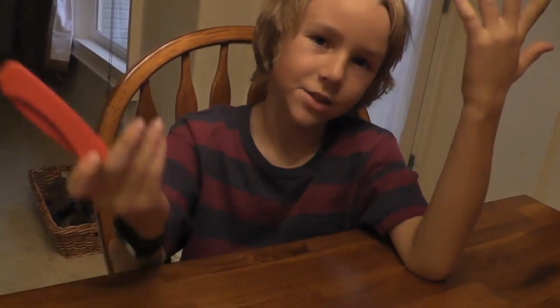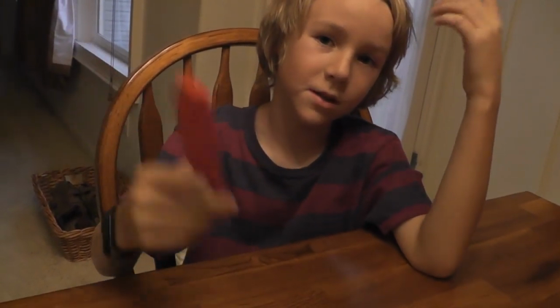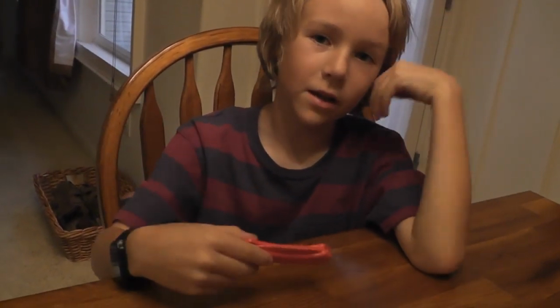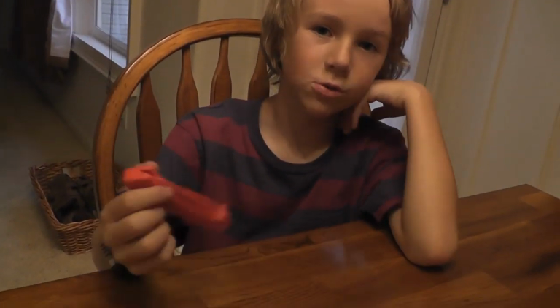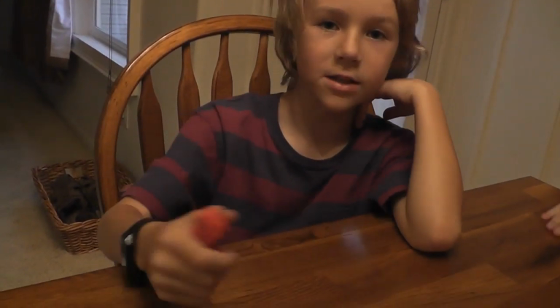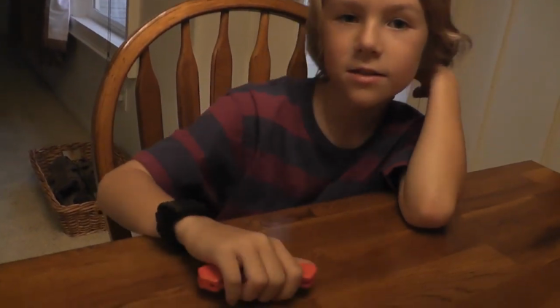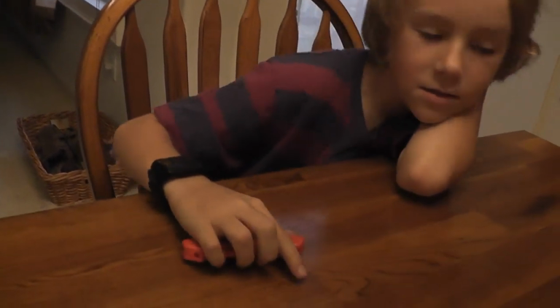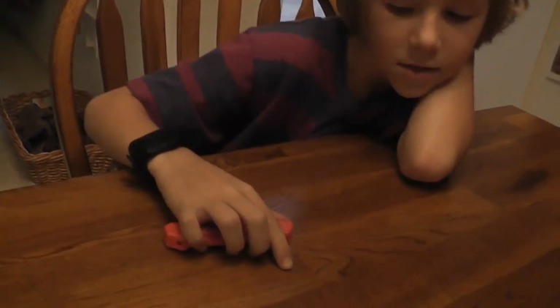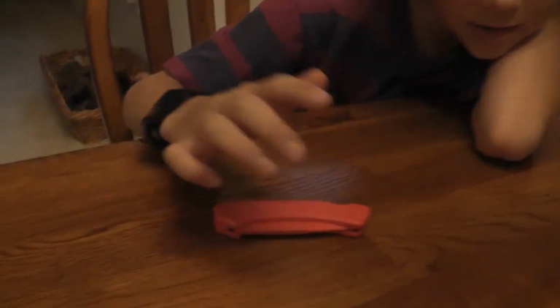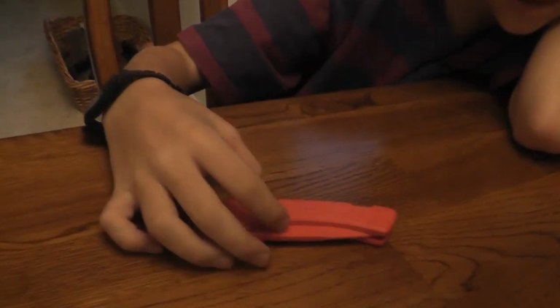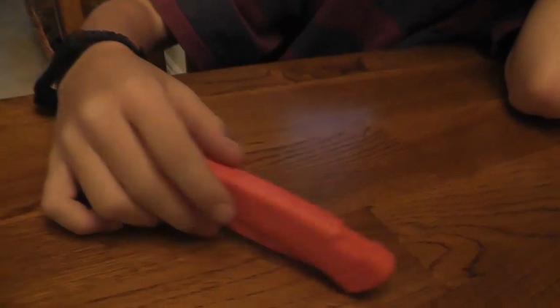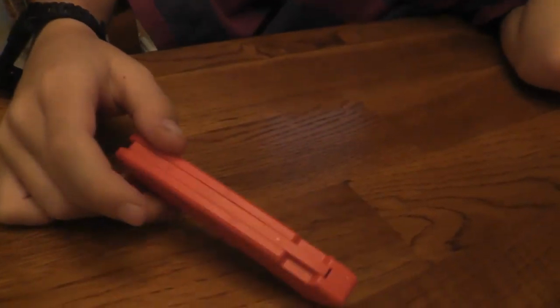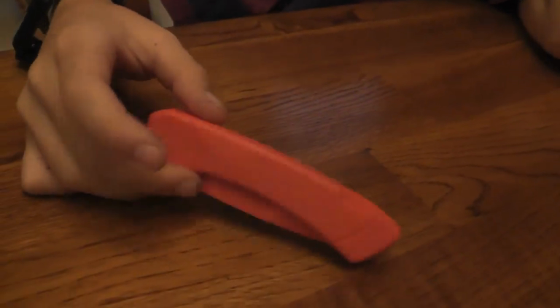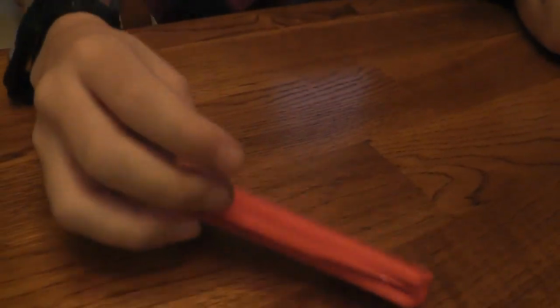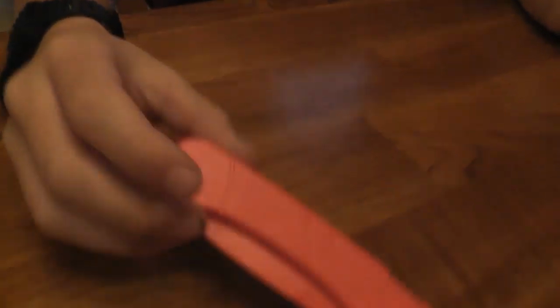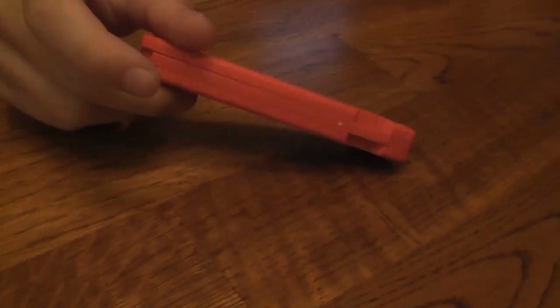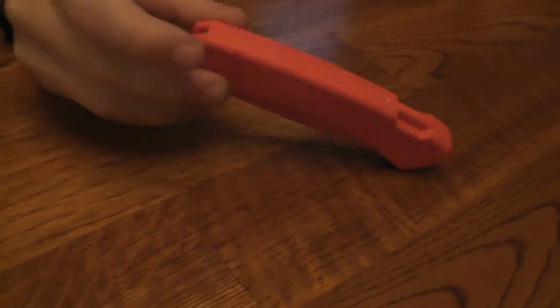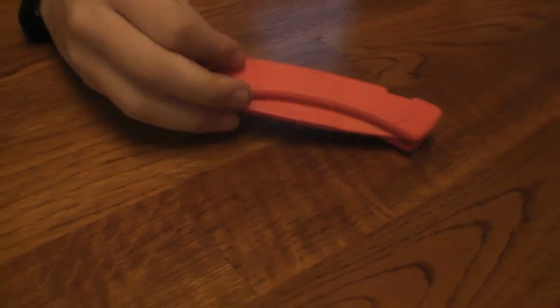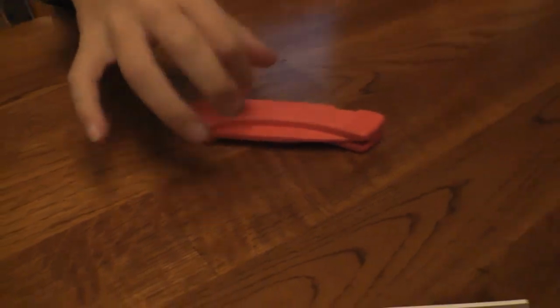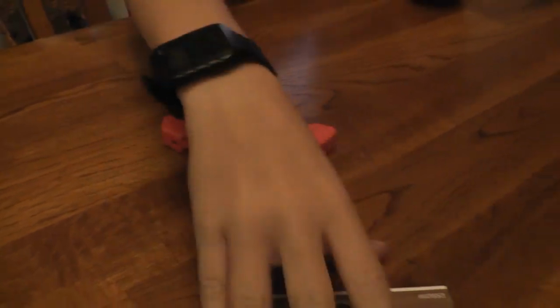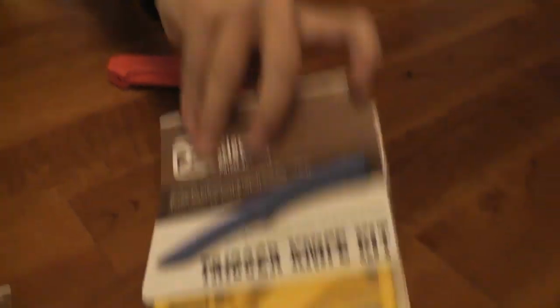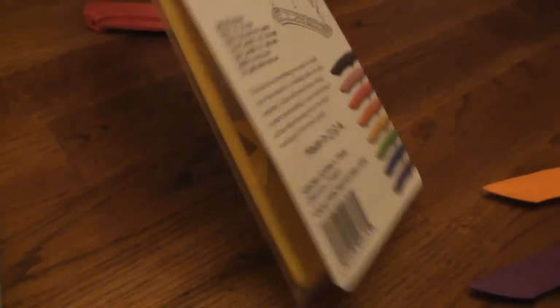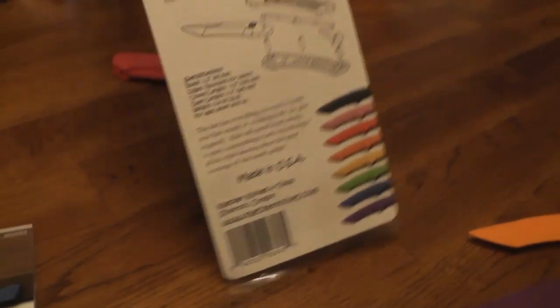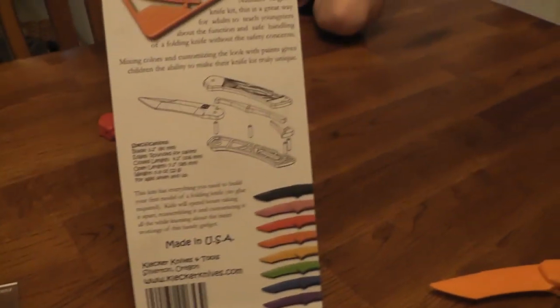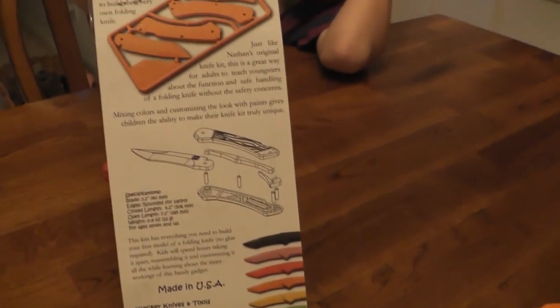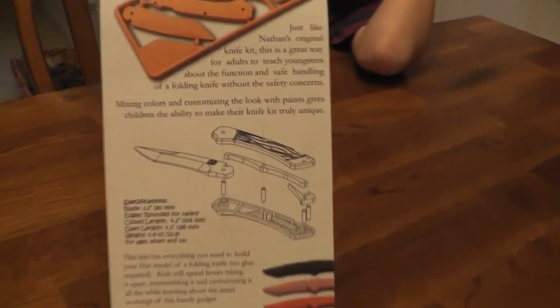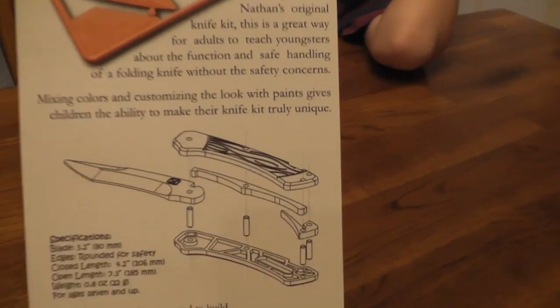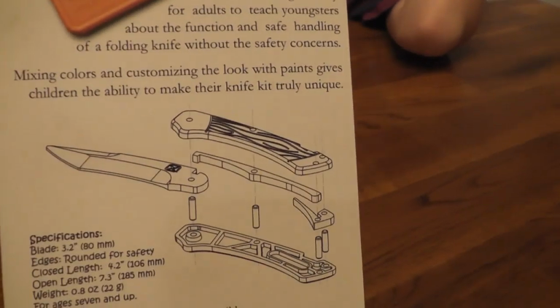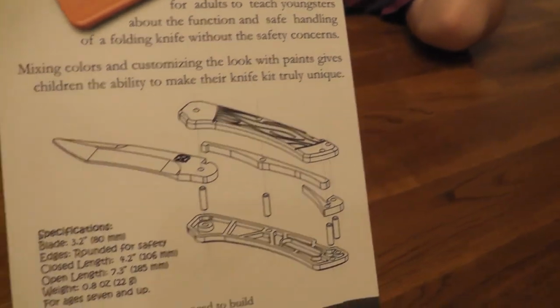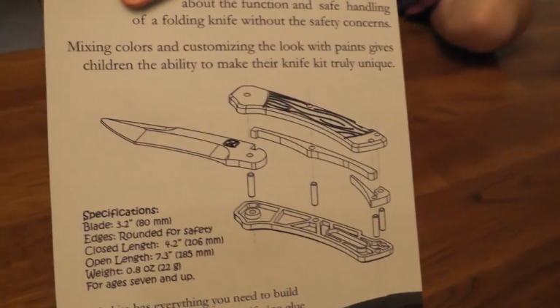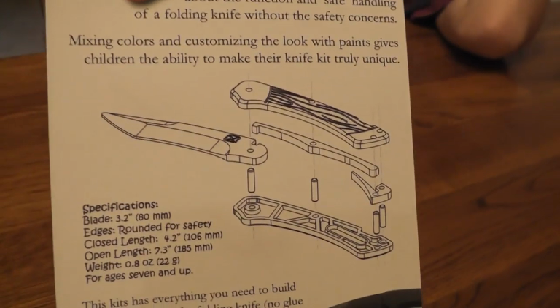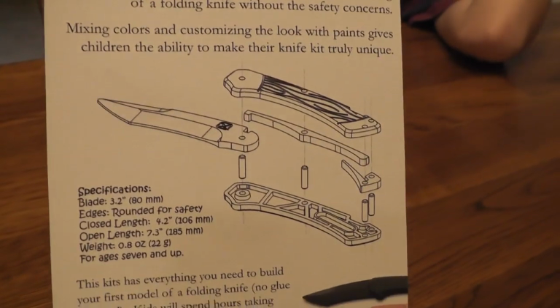So from start to finish, you put that whole knife together by yourself? Yeah. I just followed the instructions on the back of these. Oh, what - we got instructions on how to do it?